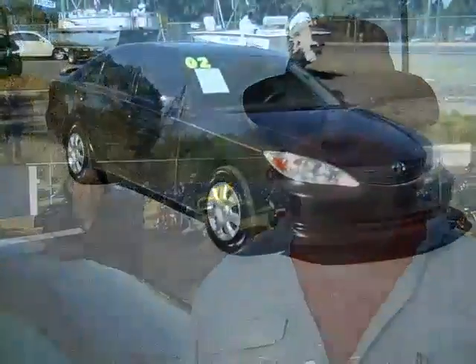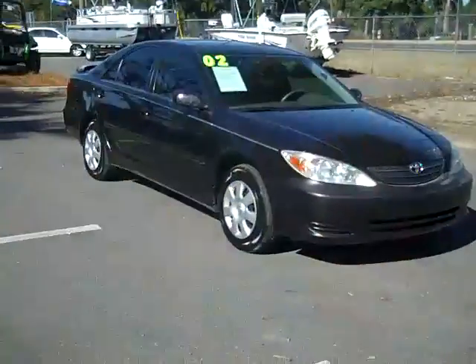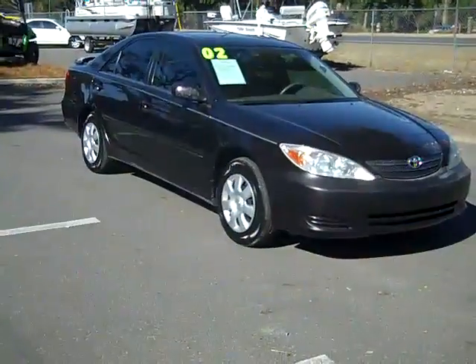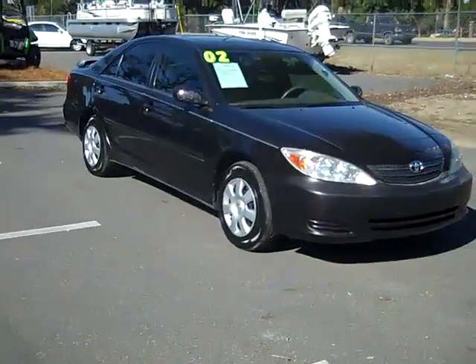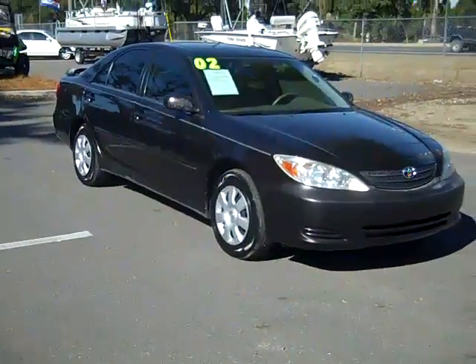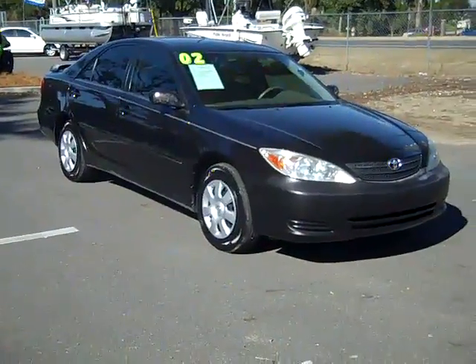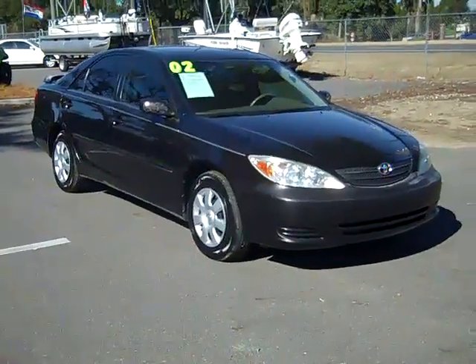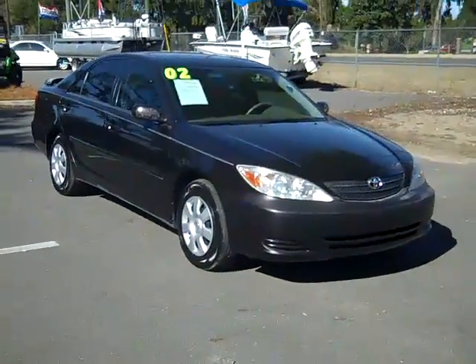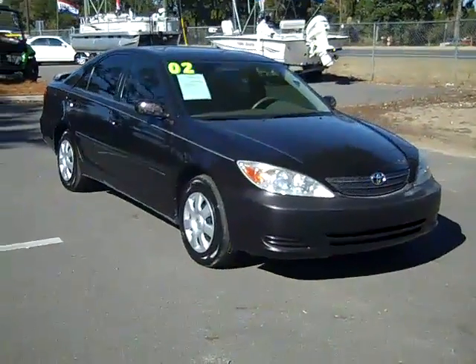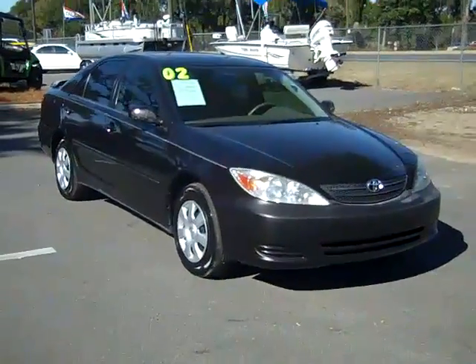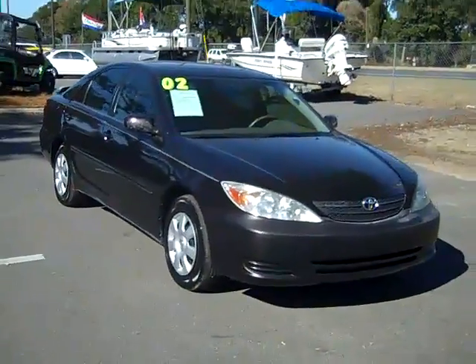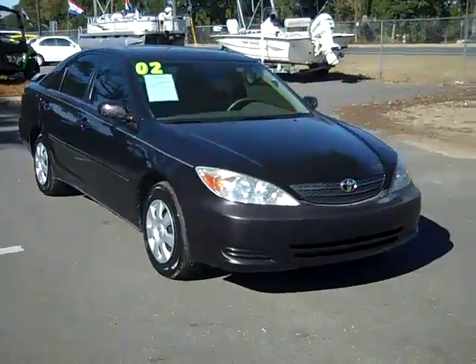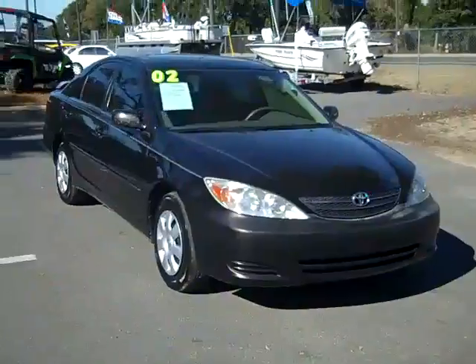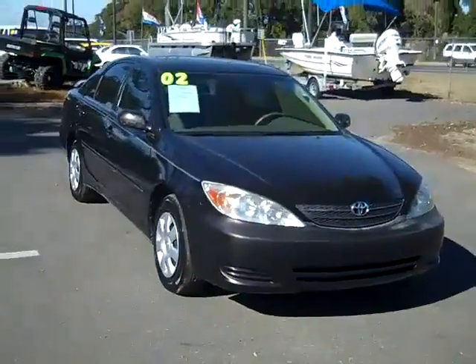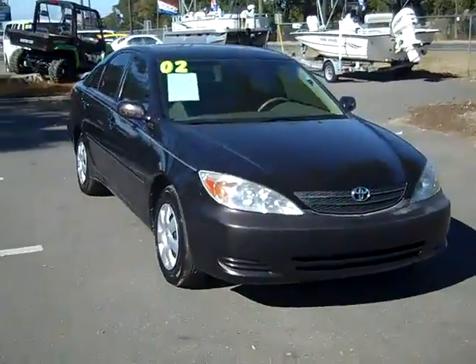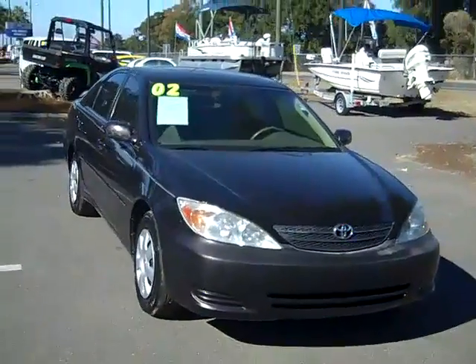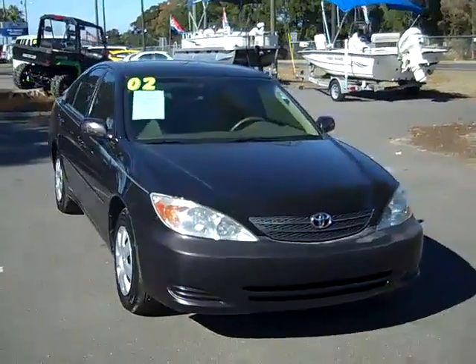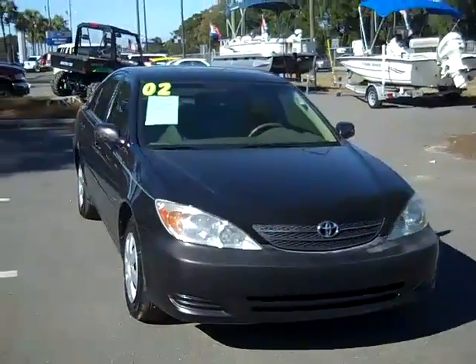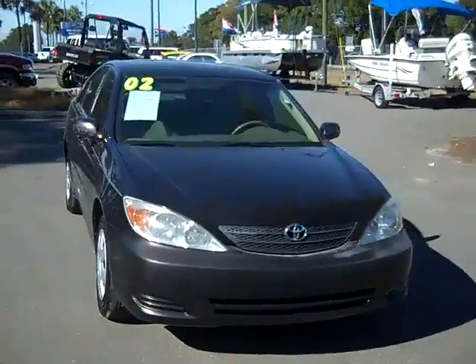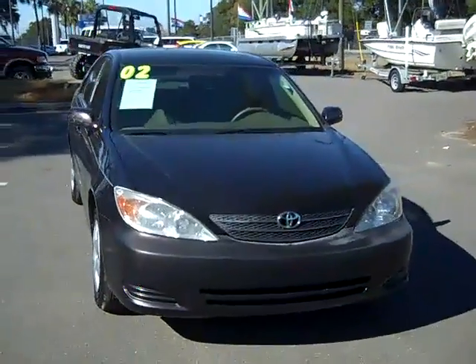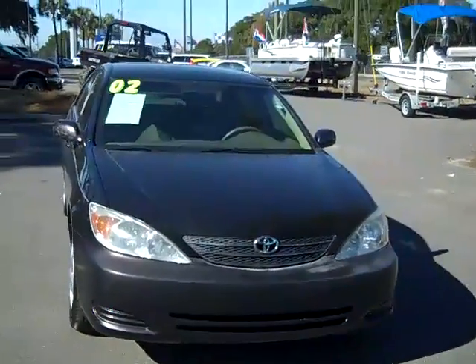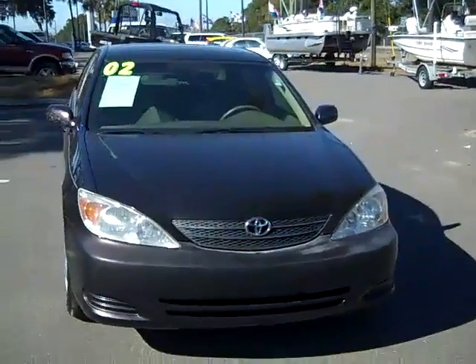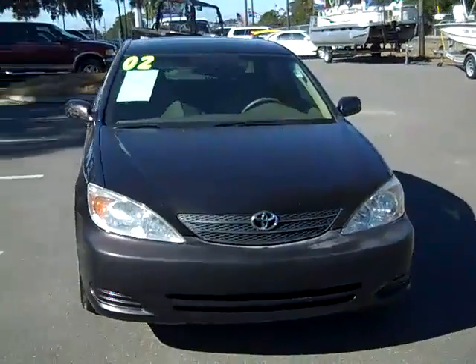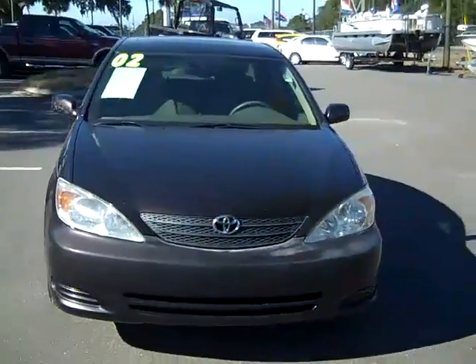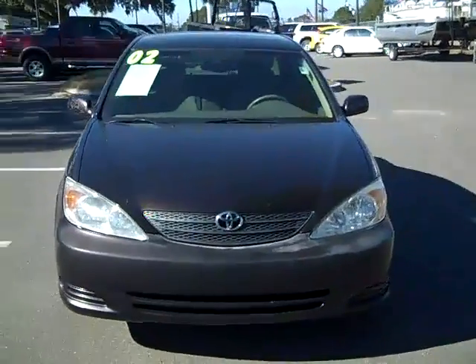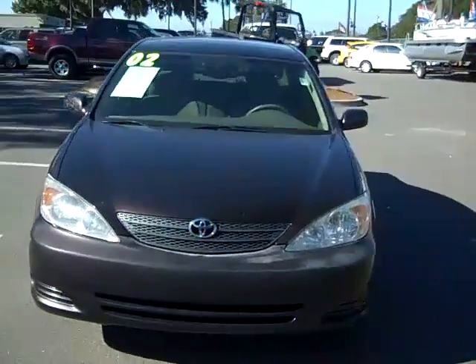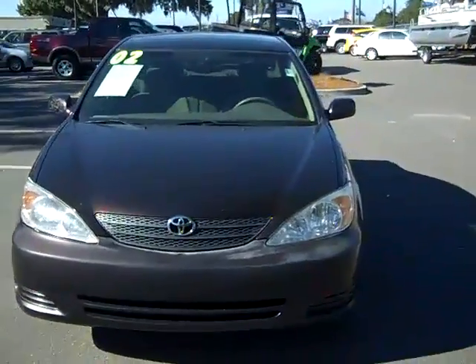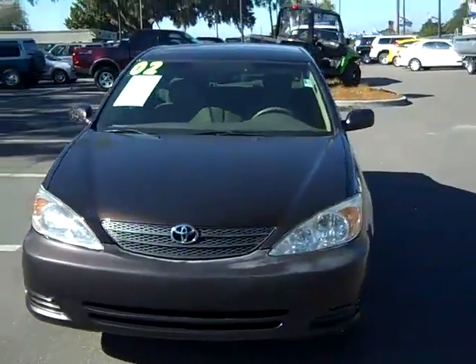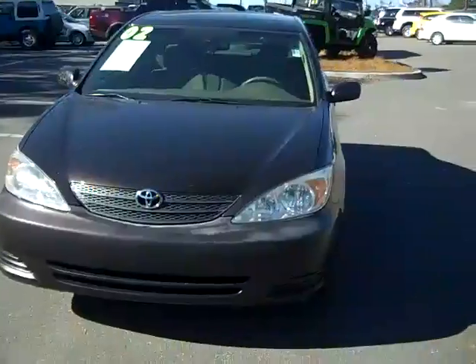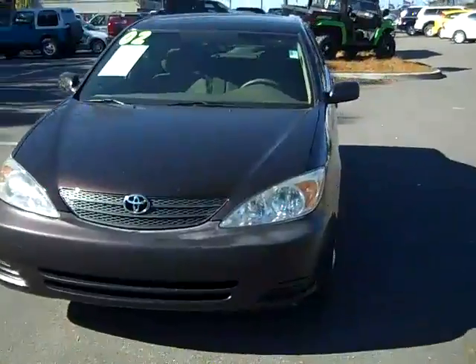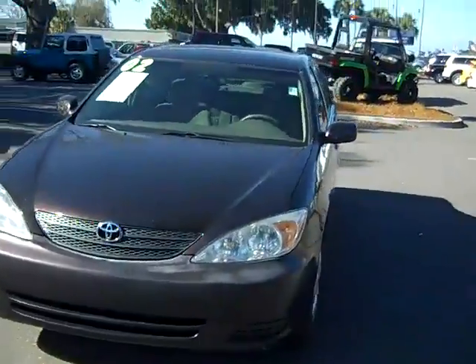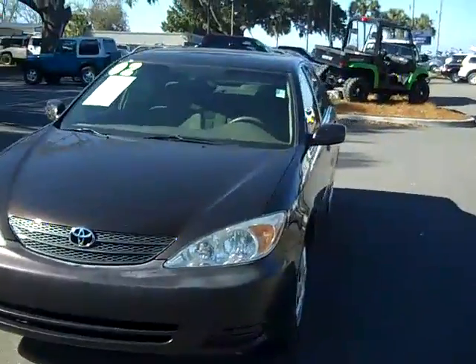Hi there, this is Jen, and today I'm showing you a 2002 Toyota Camry. I'd also like to let you know that we have a huge inventory, and you can check it out online anytime by logging on to SantaFeFord.com.